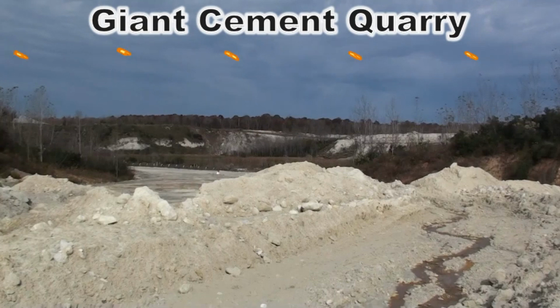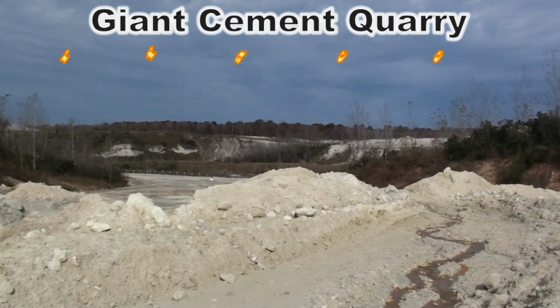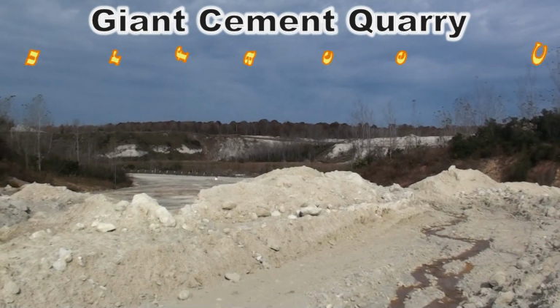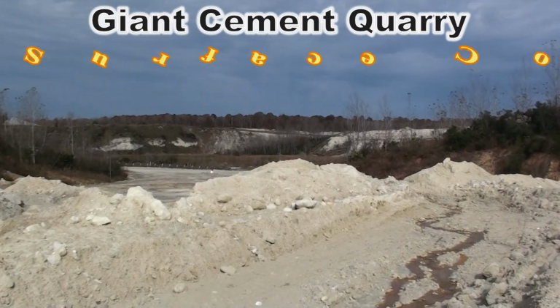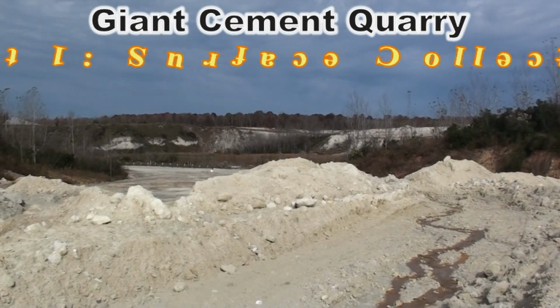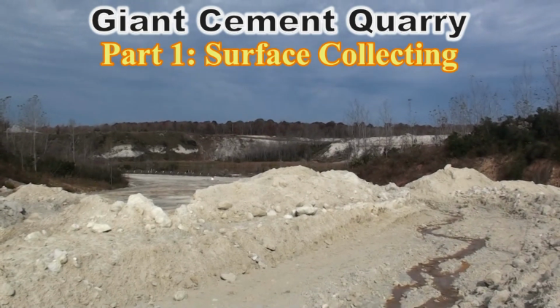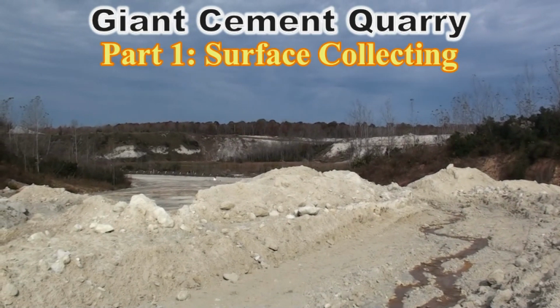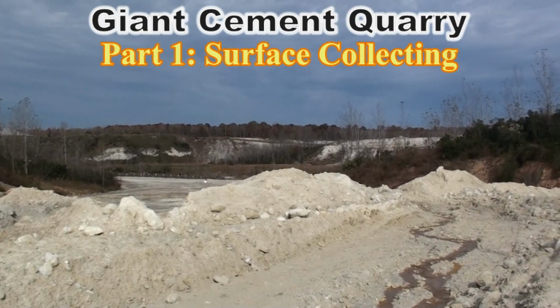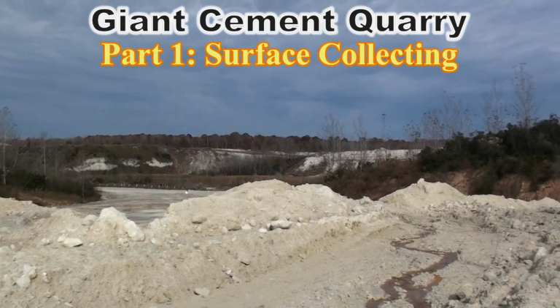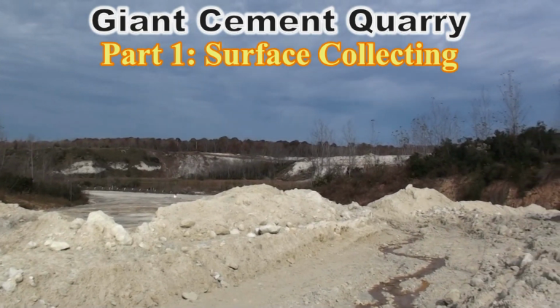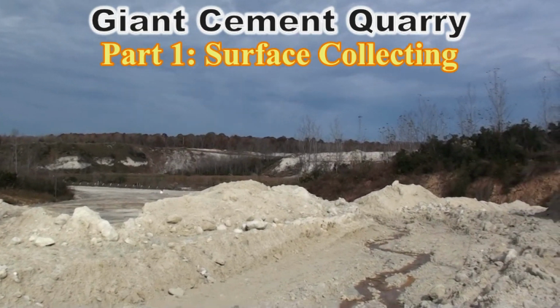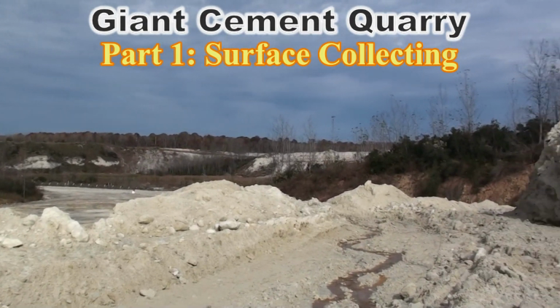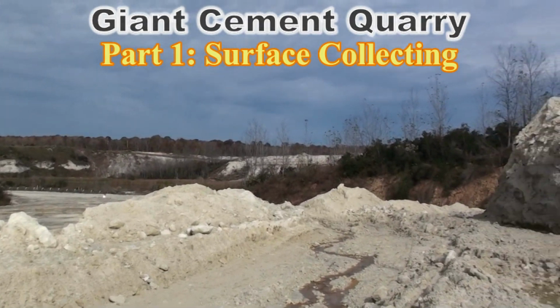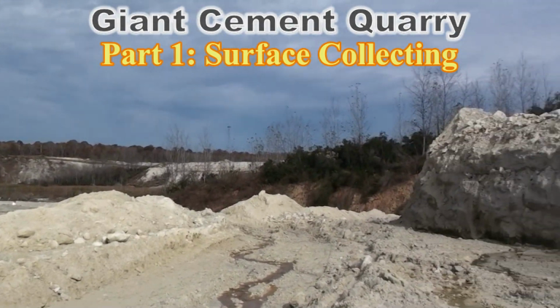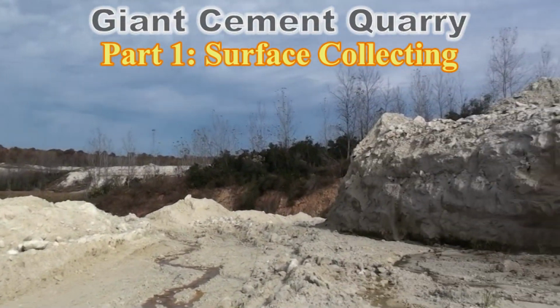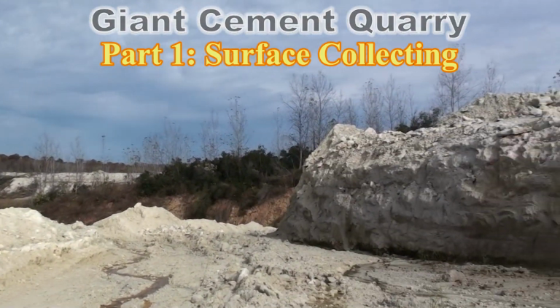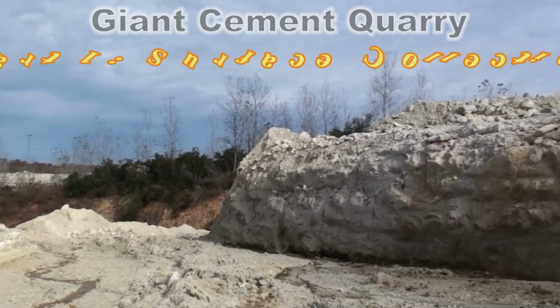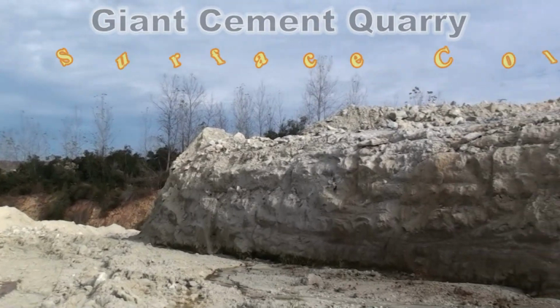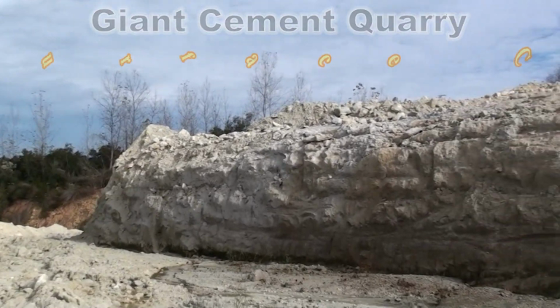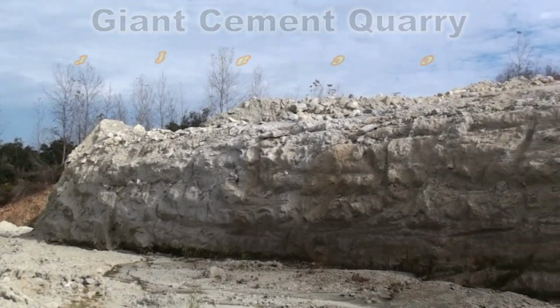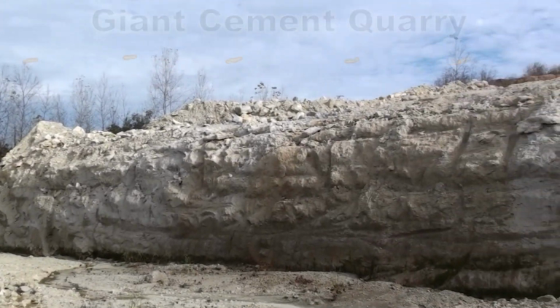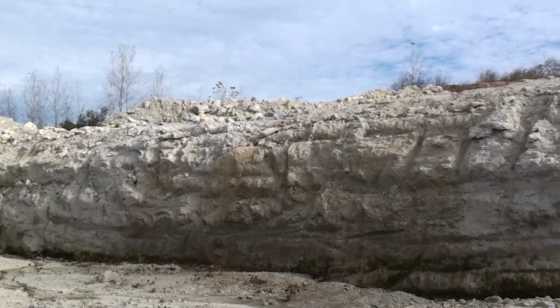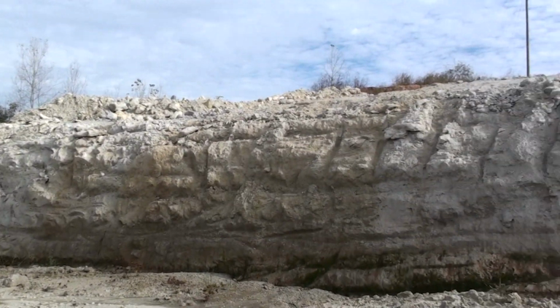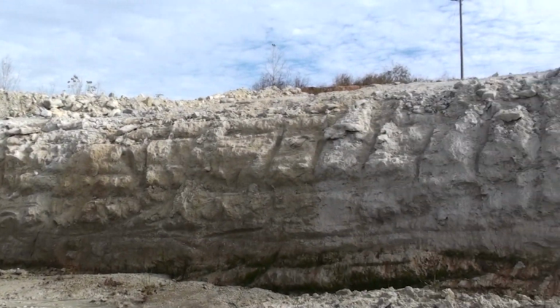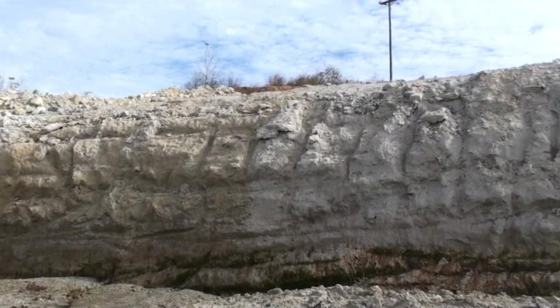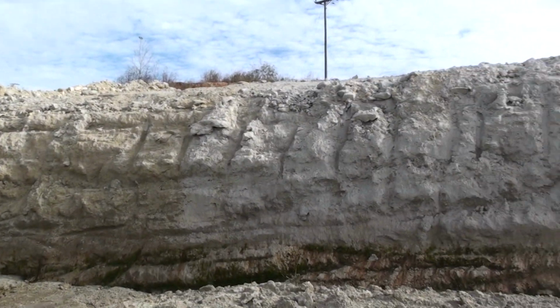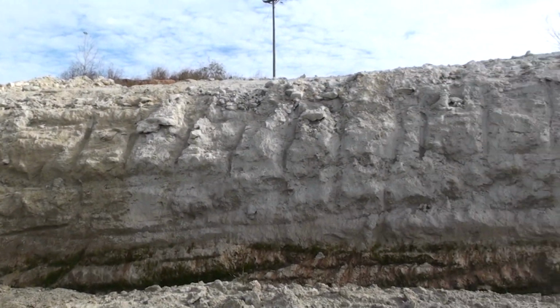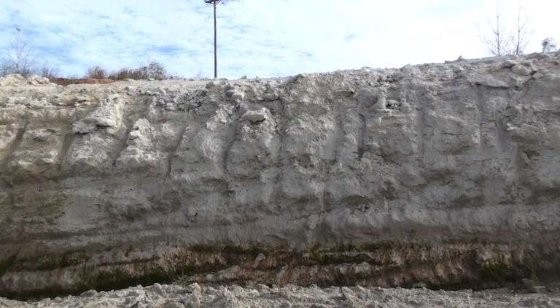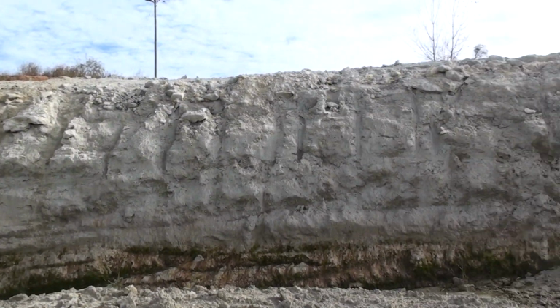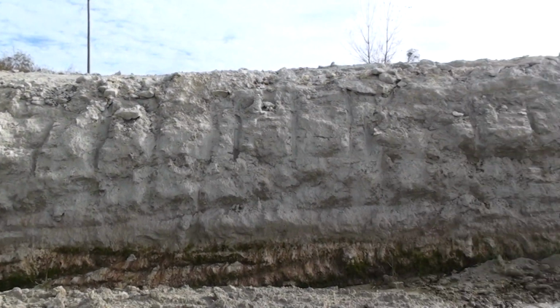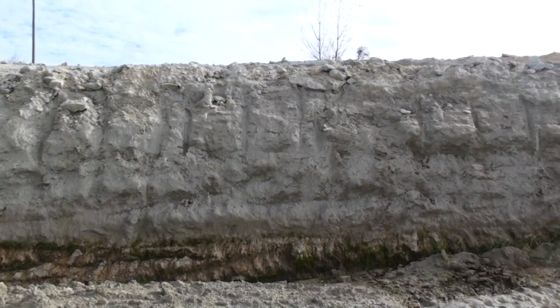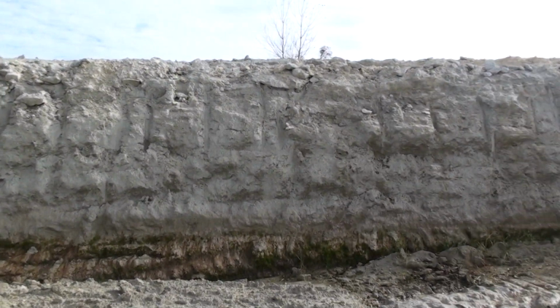I'm at a giant cement quarry today in Harleyville, South Carolina. I haven't got to hunt here before — well, since I was making videos anyway.